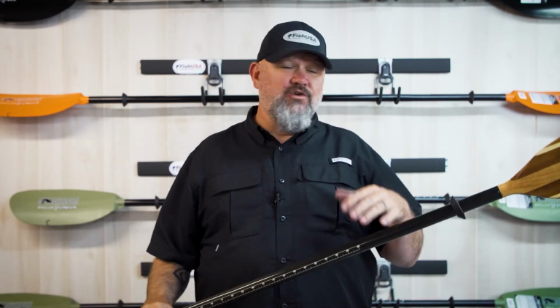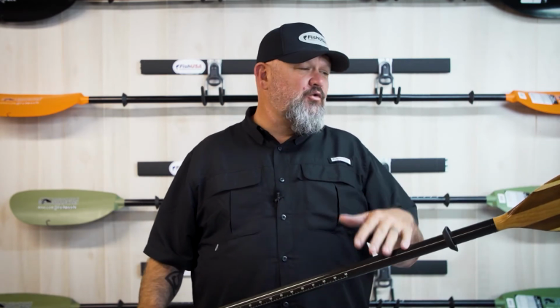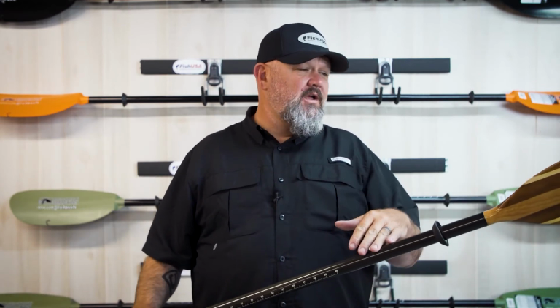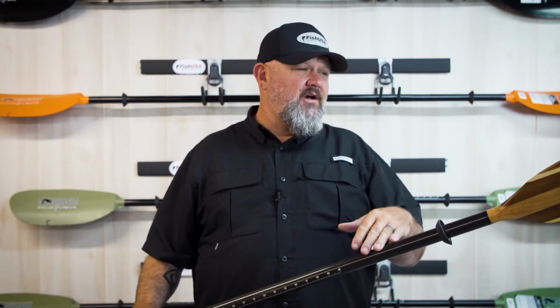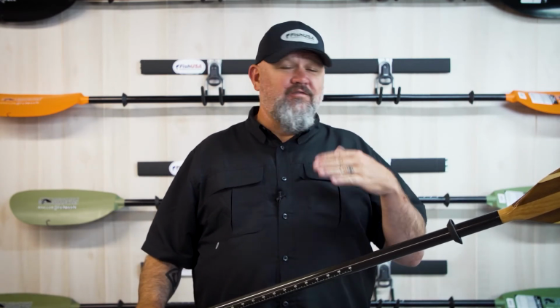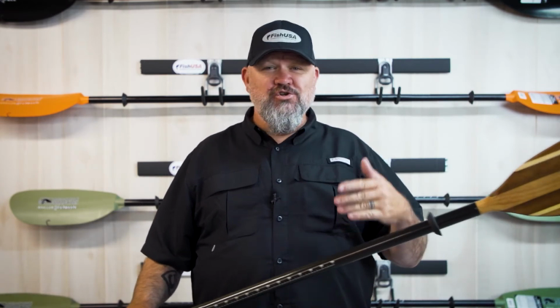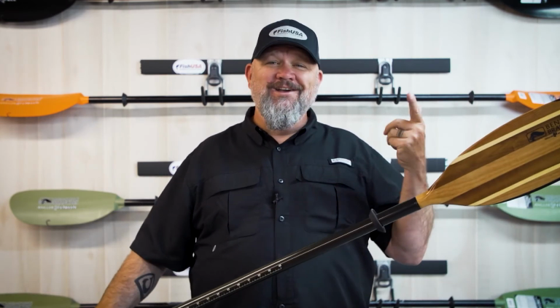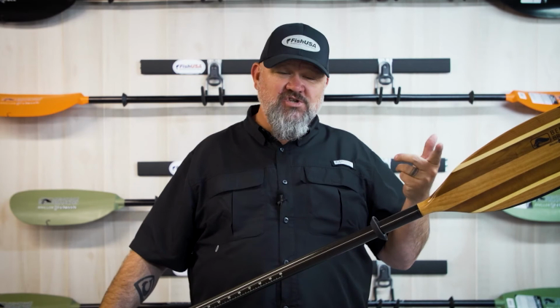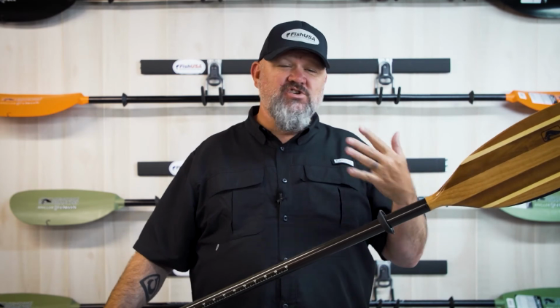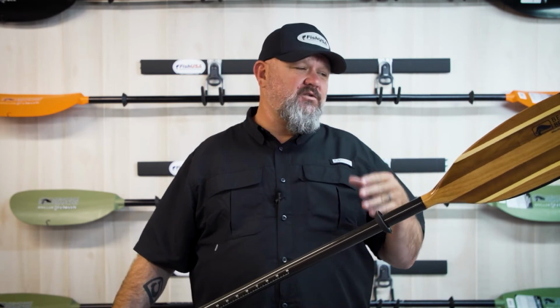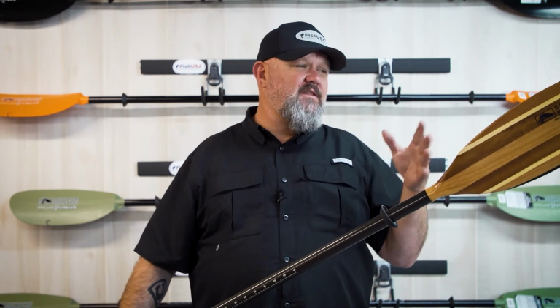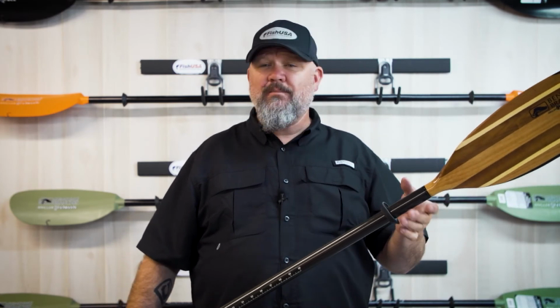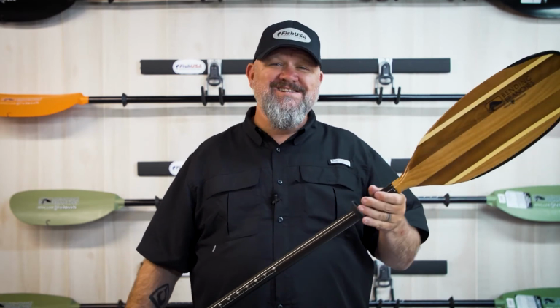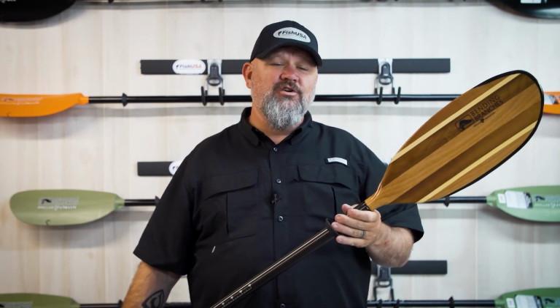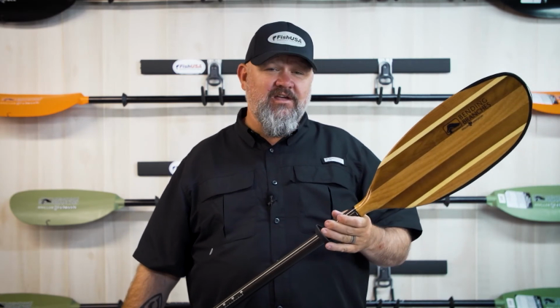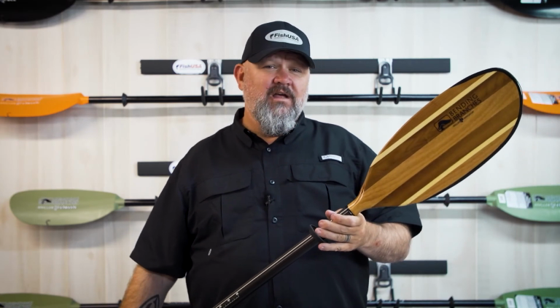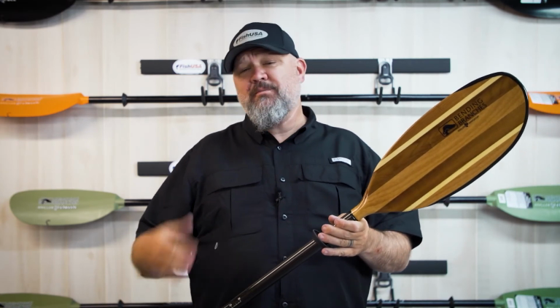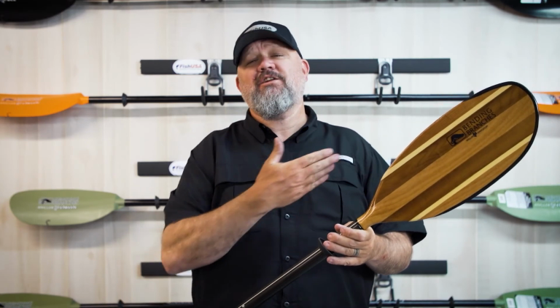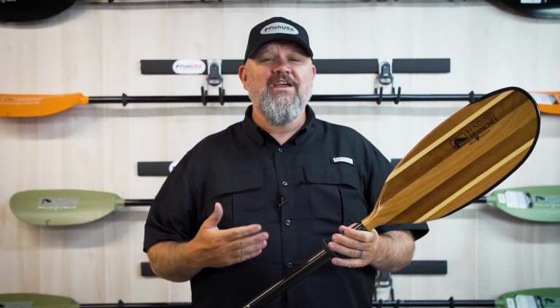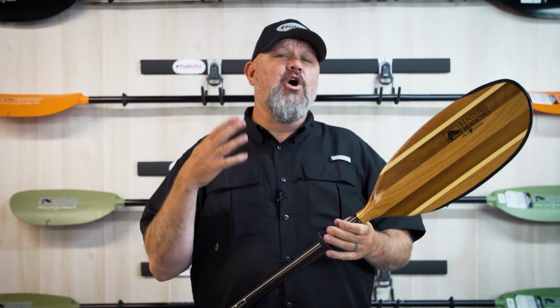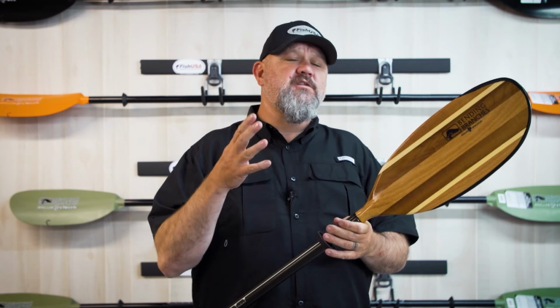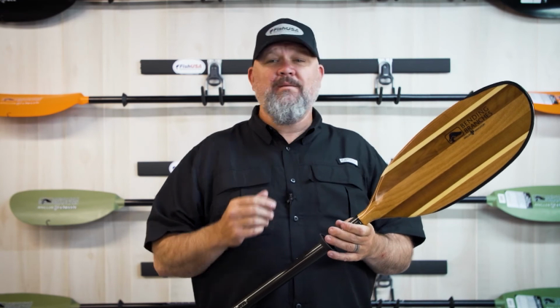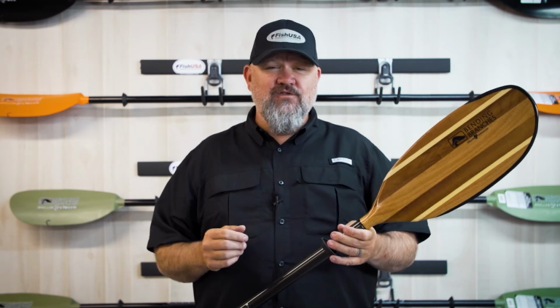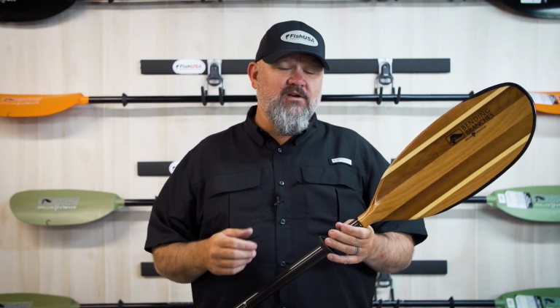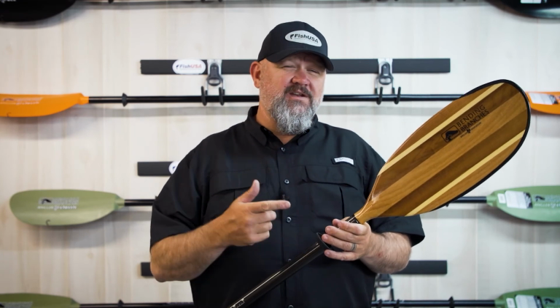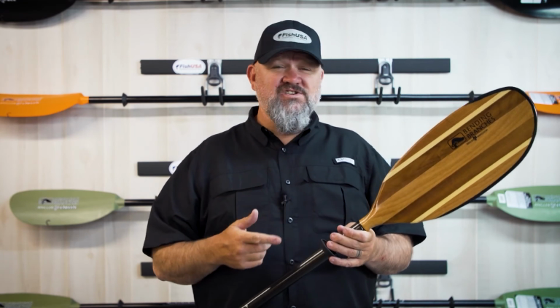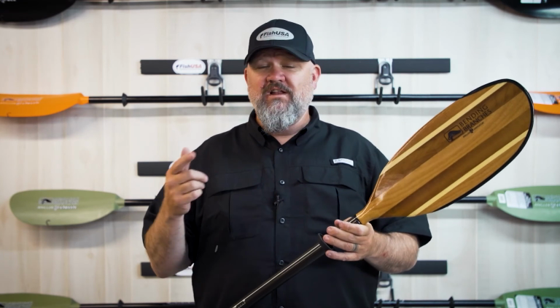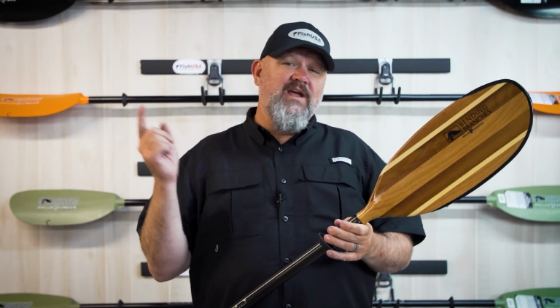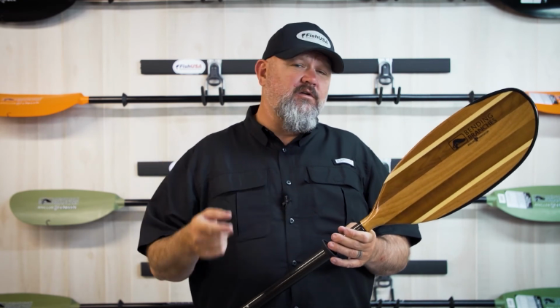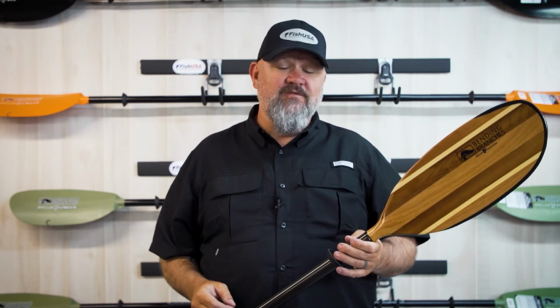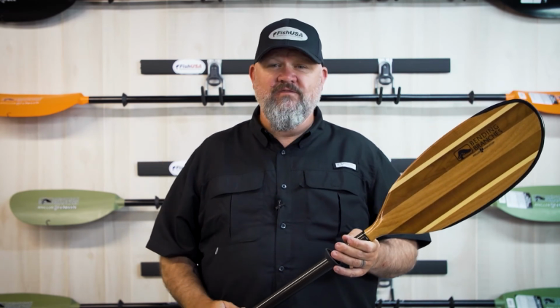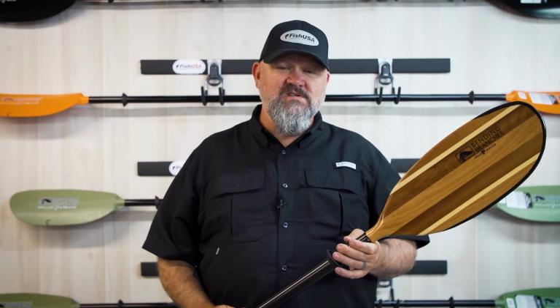So if you're looking for a functional yet gorgeous fishing paddle, check out the Bending Branches Angler Navigator. The Bending Branches Angler Navigator and all of the premium kayak fishing paddles from Bending Branches are available right here from the folks at Fish USA.